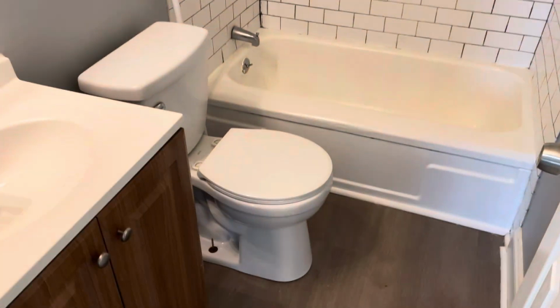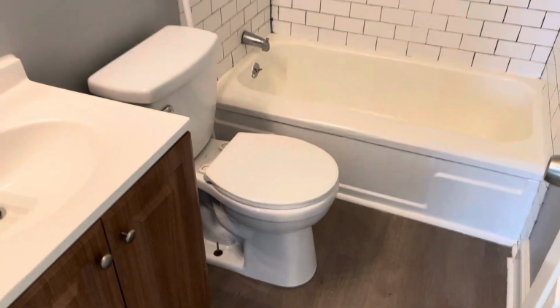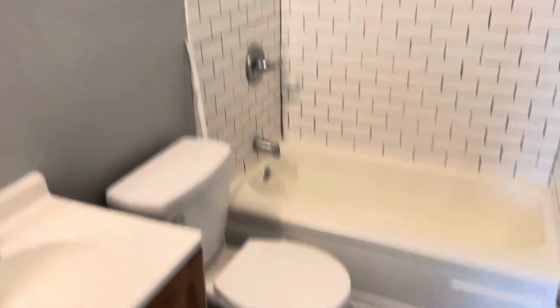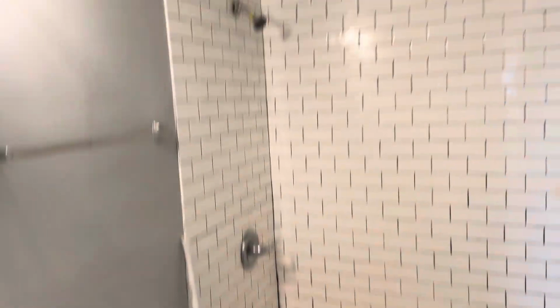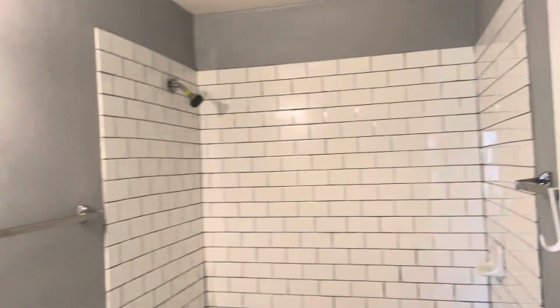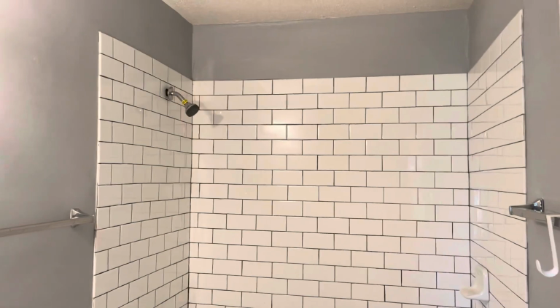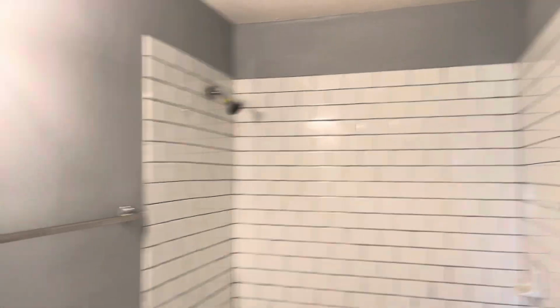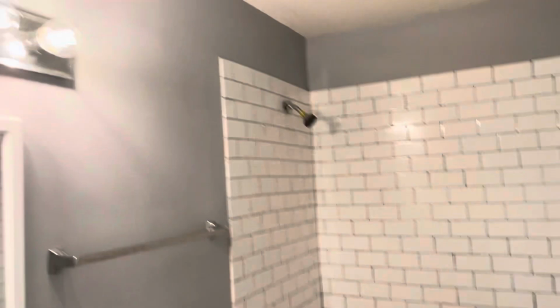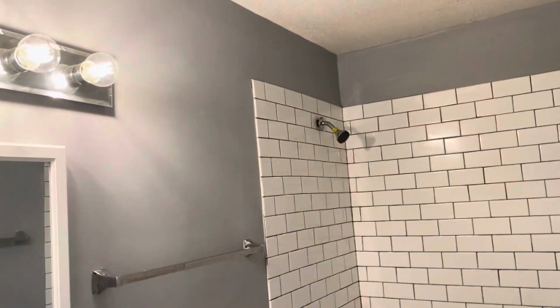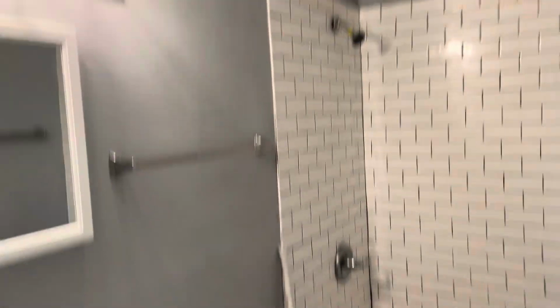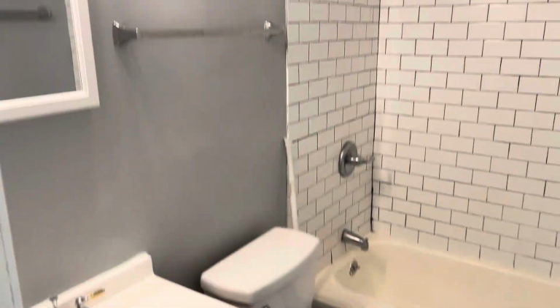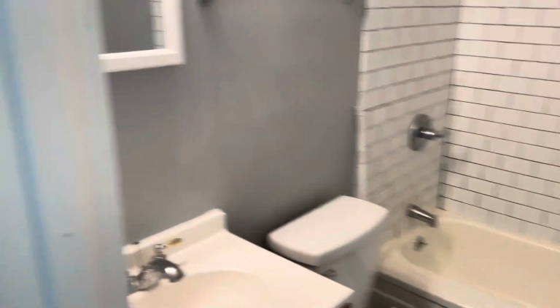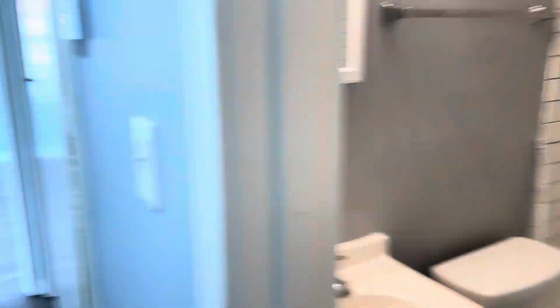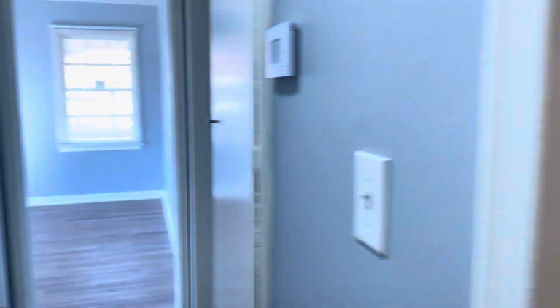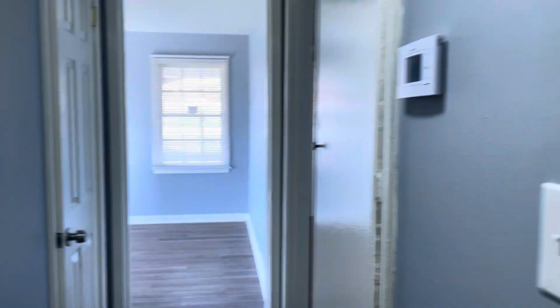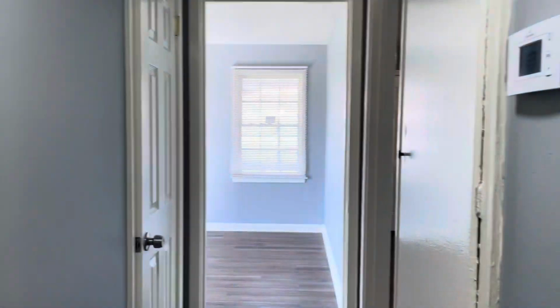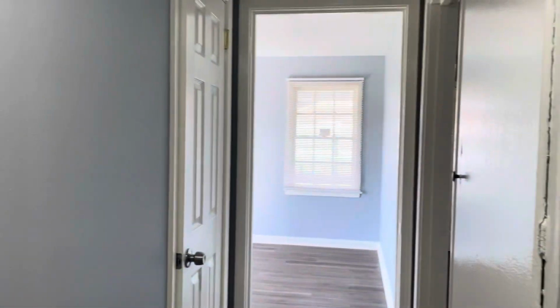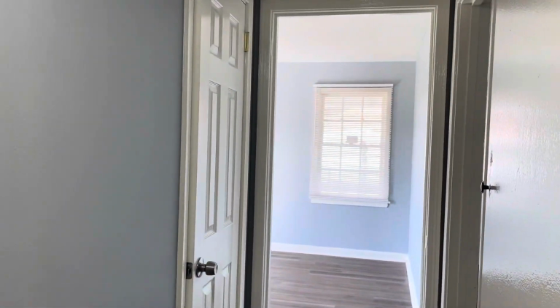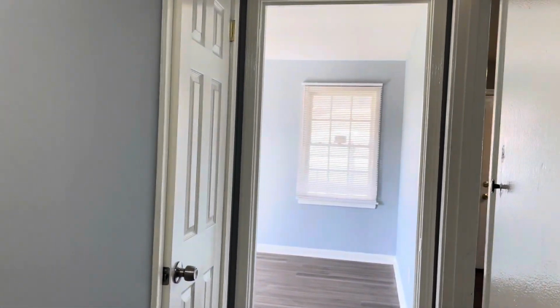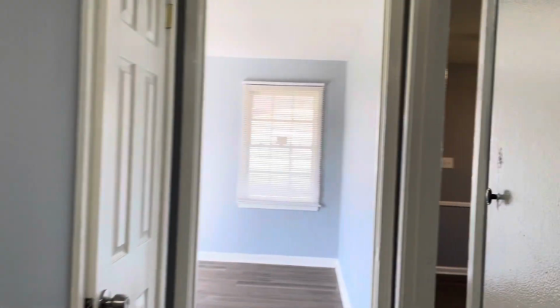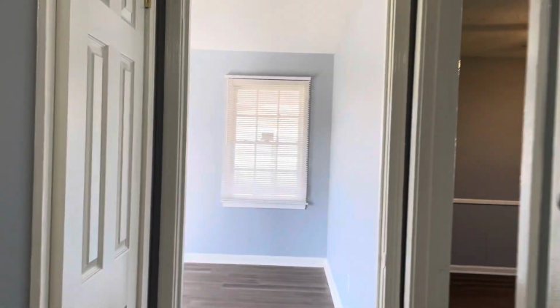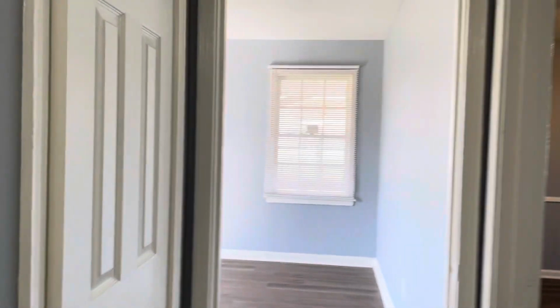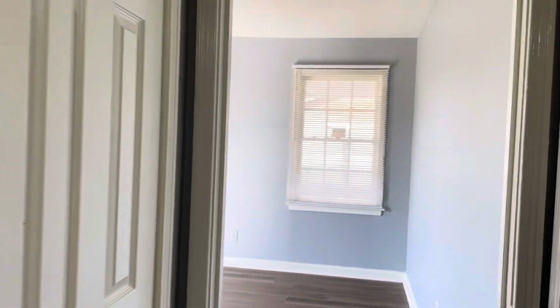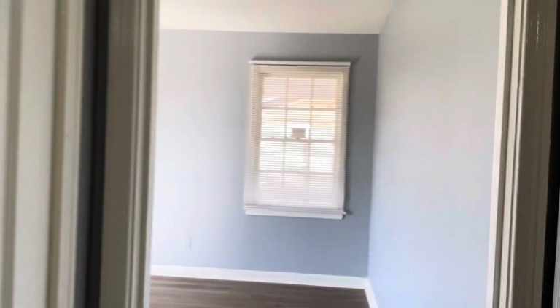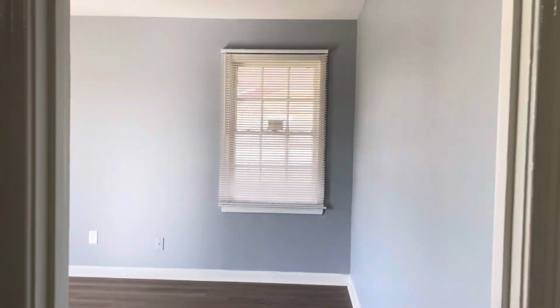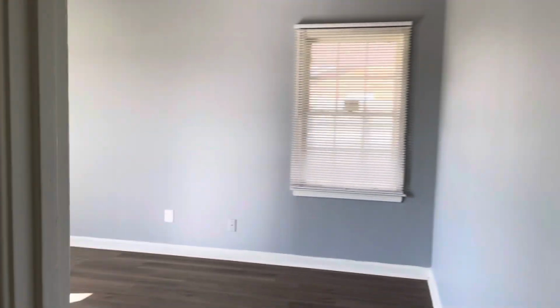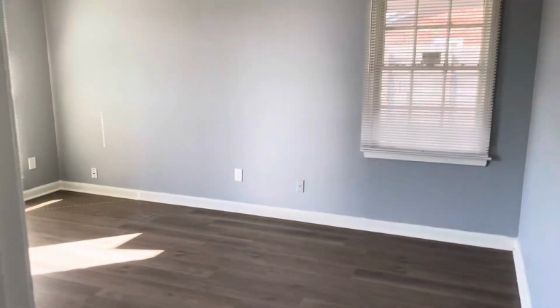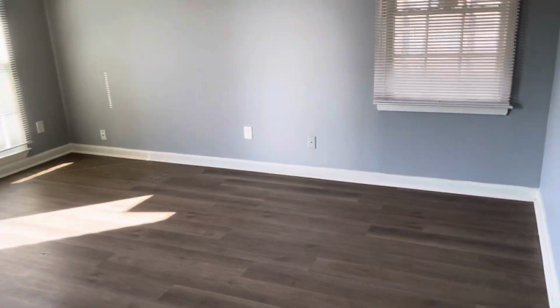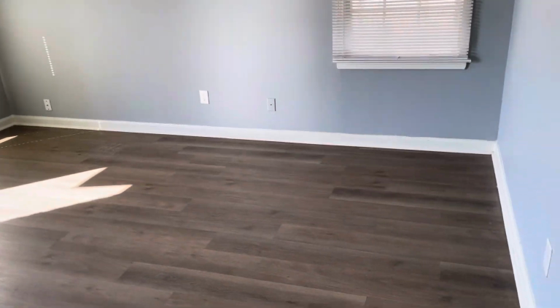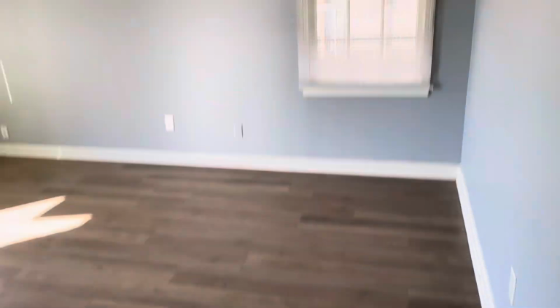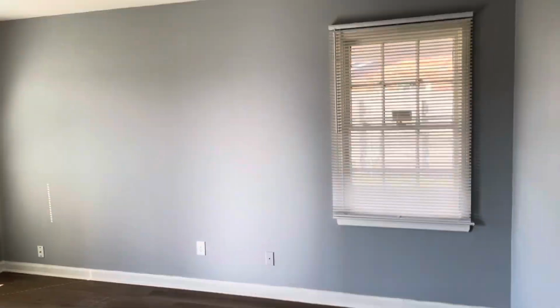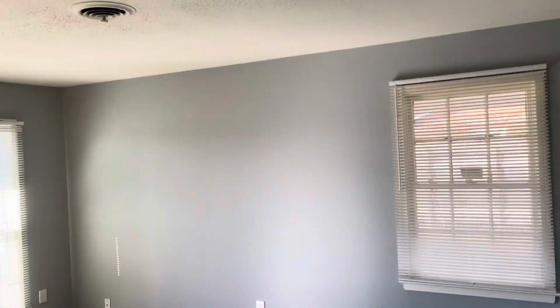Here's your whole bath here. Nice tile backsplash. Central heat and air. One car covered carport.